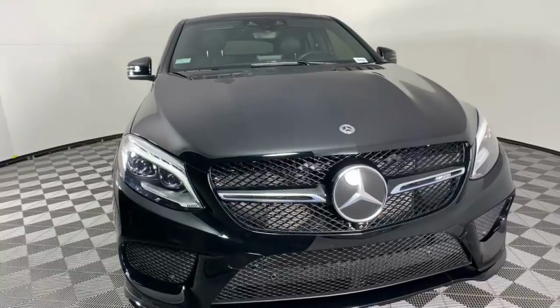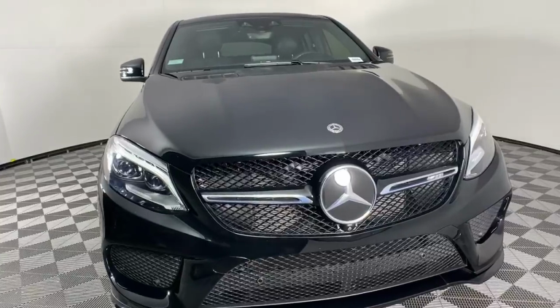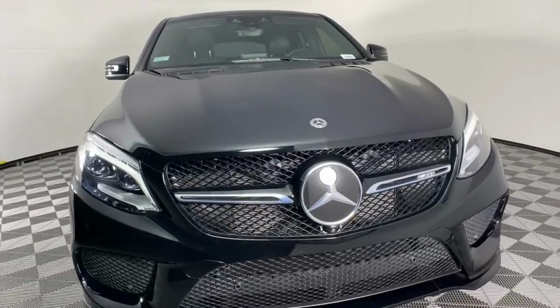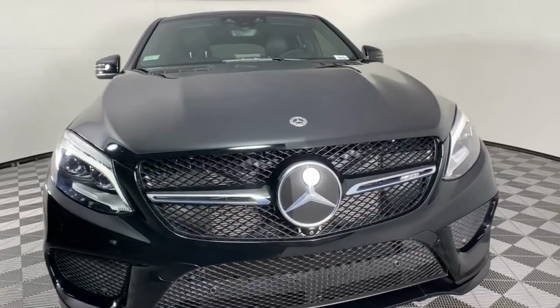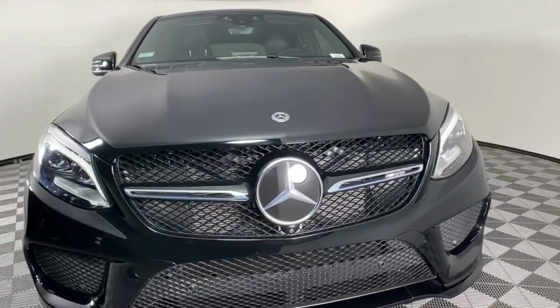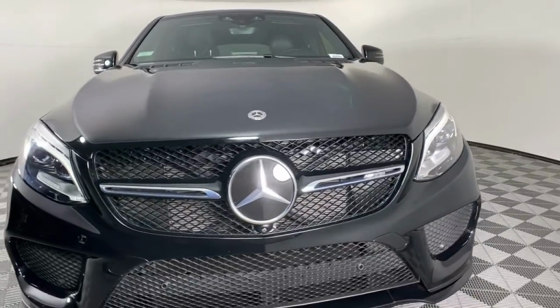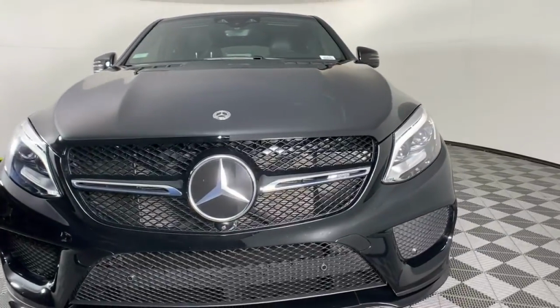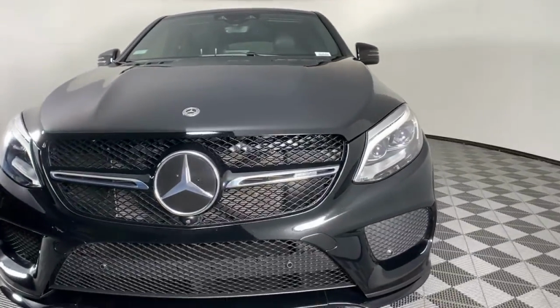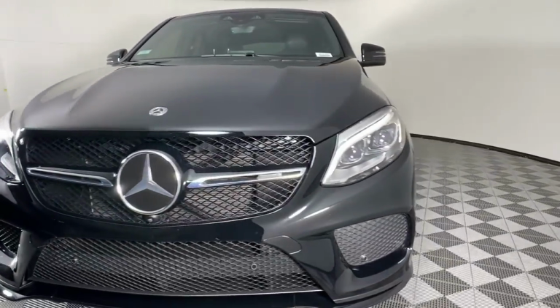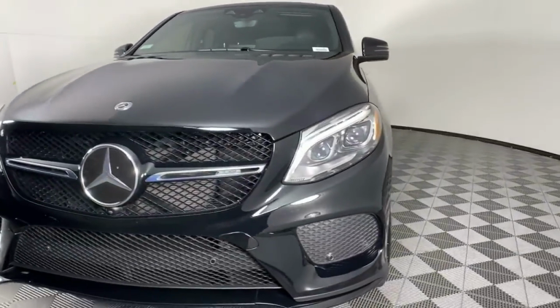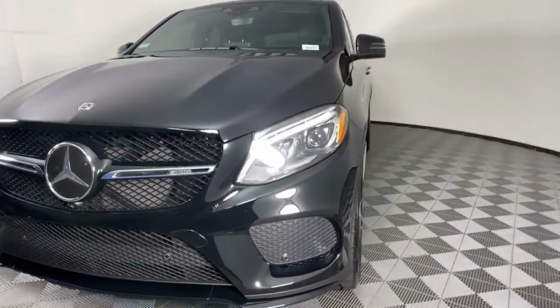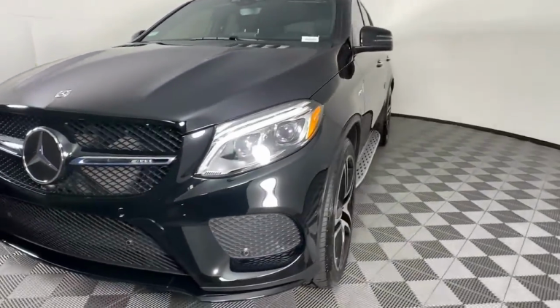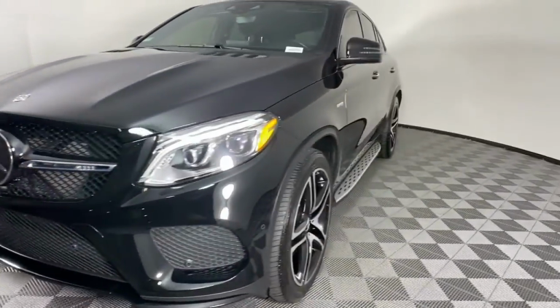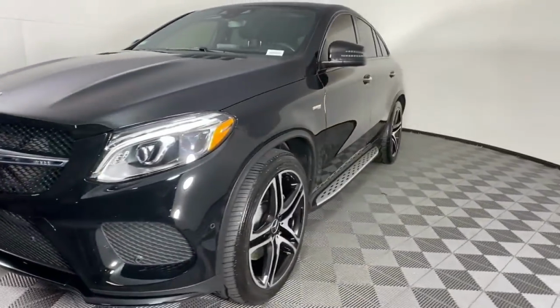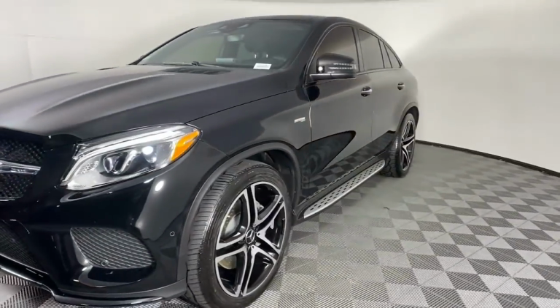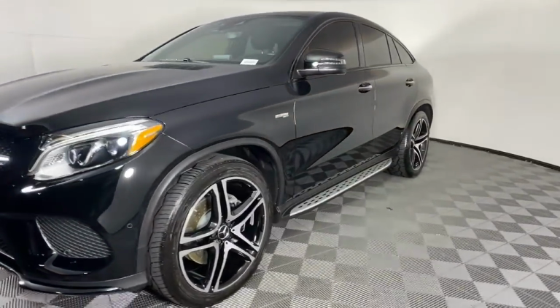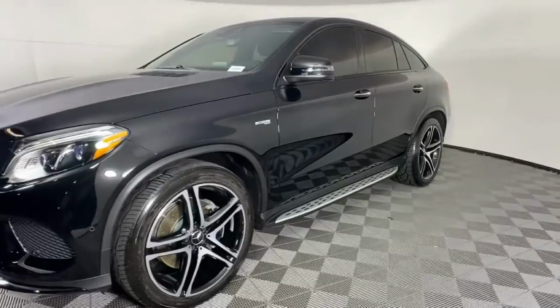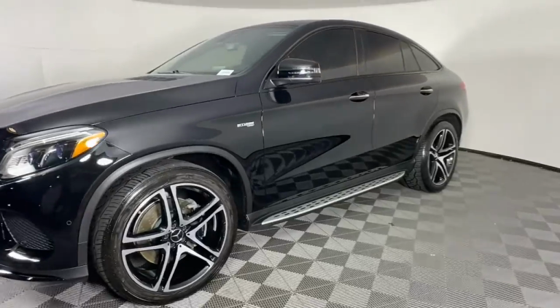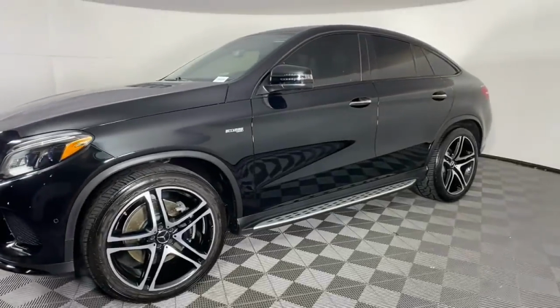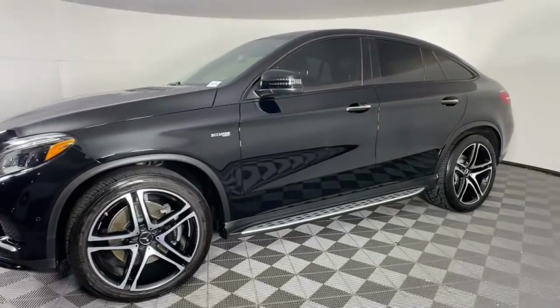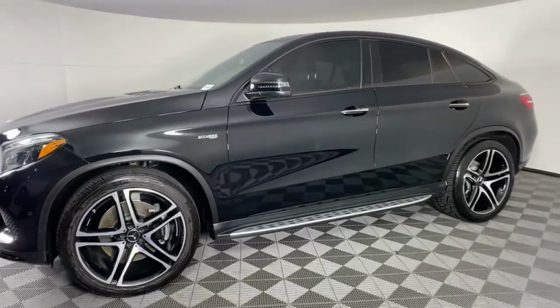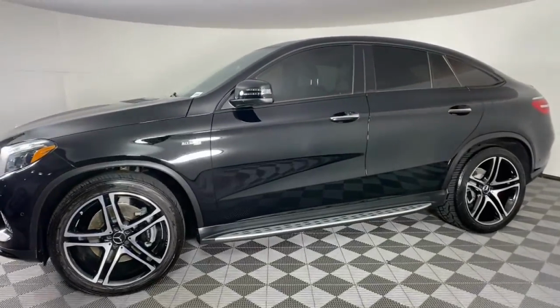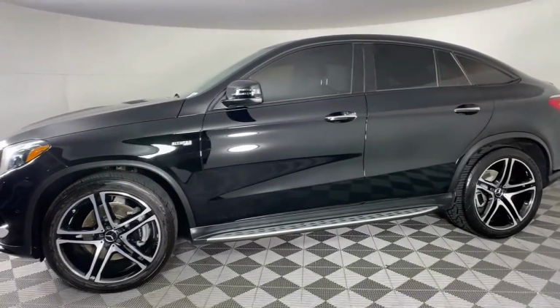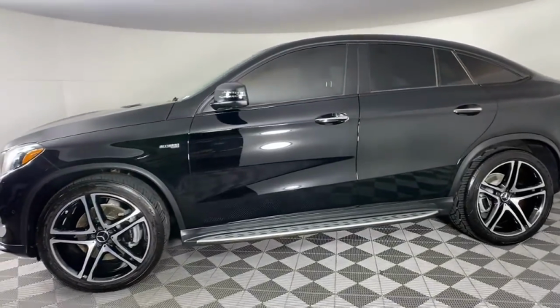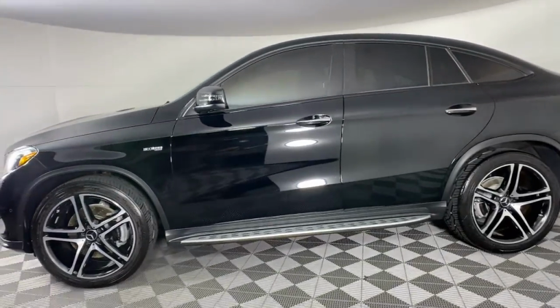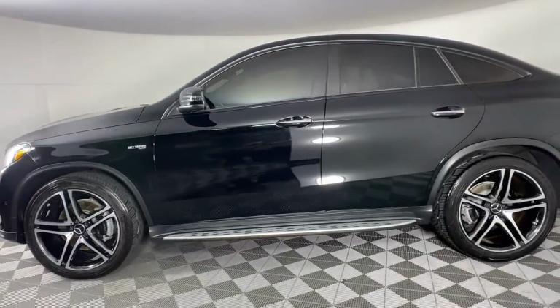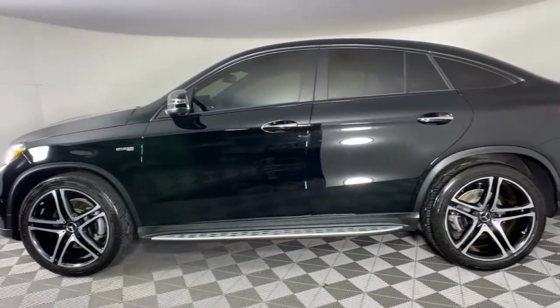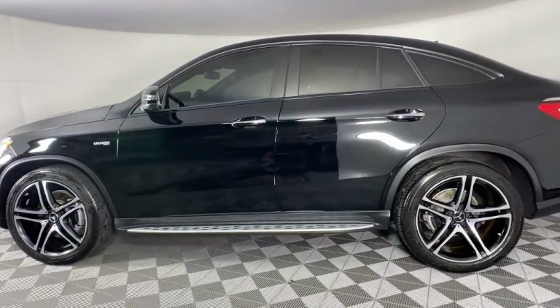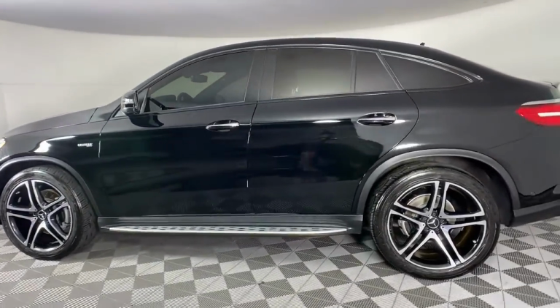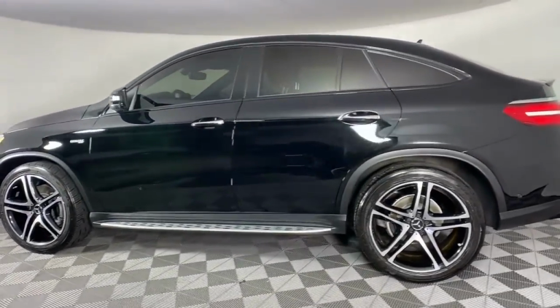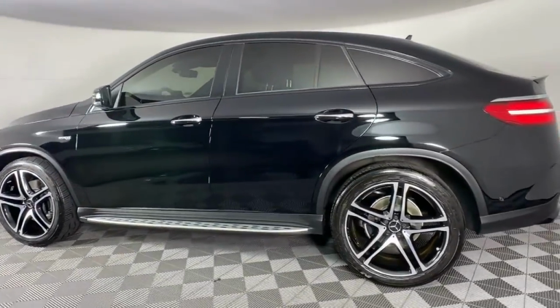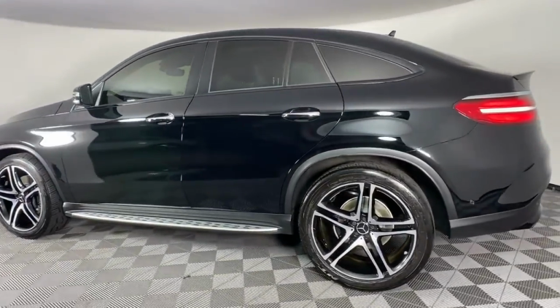Take a moment to check out the 2019 Mercedes-Benz GLE. This vehicle still has fewer than 35,000 miles on the clock, so it won't last long.